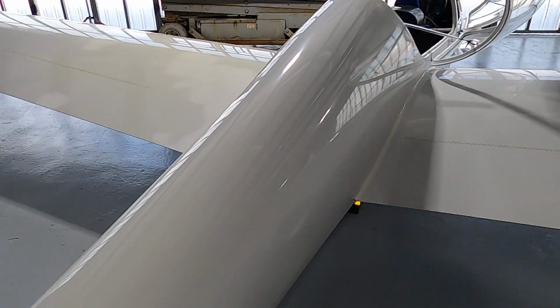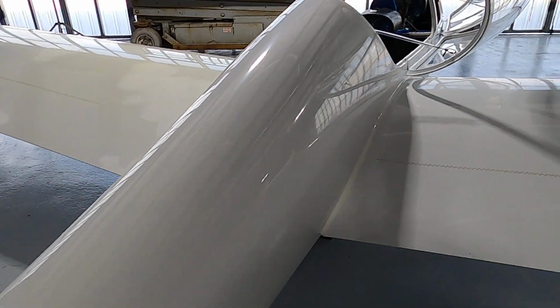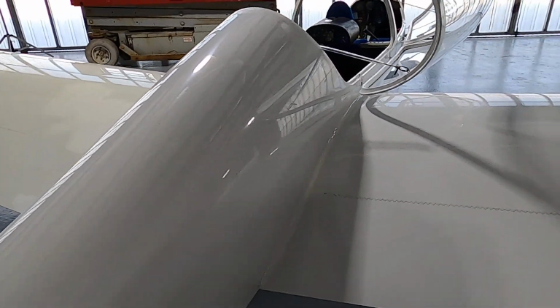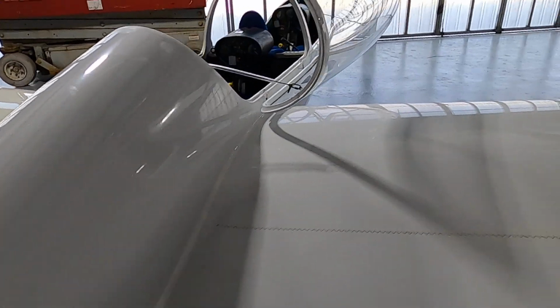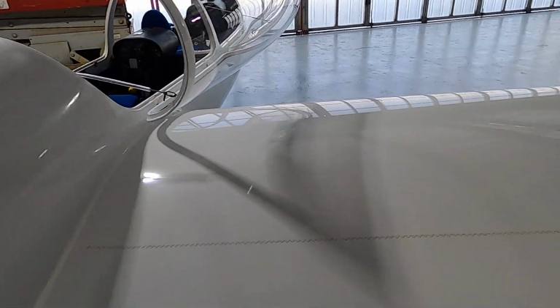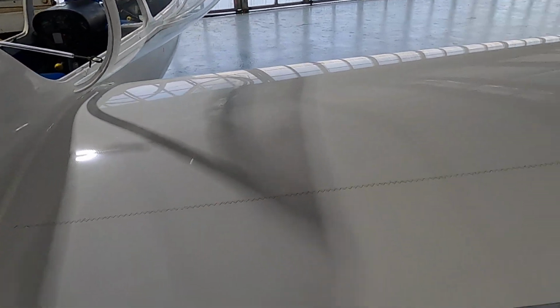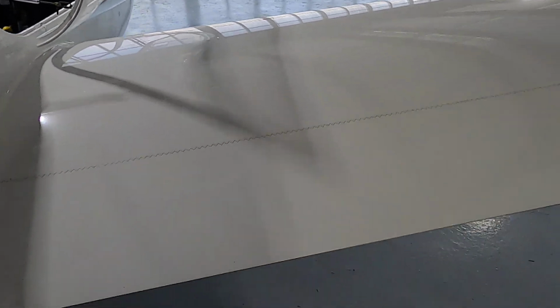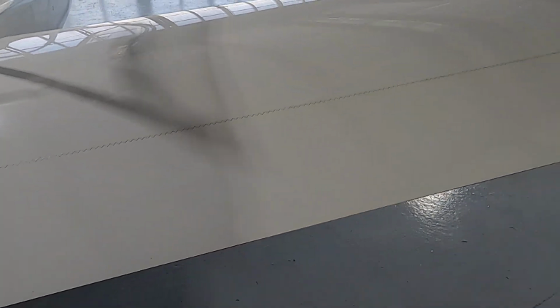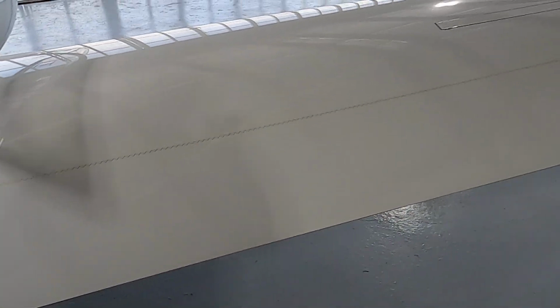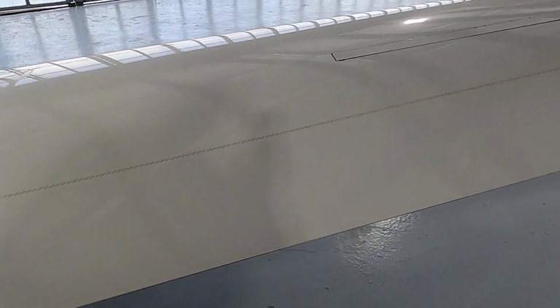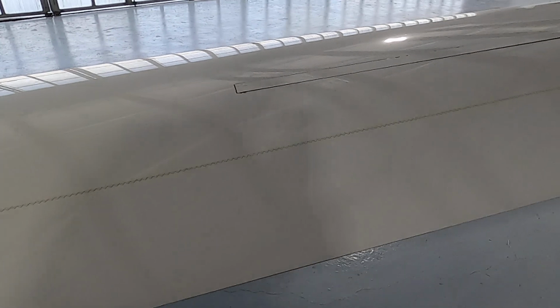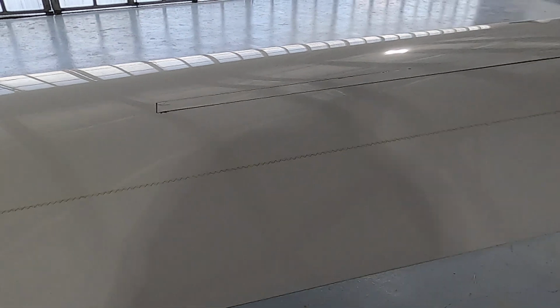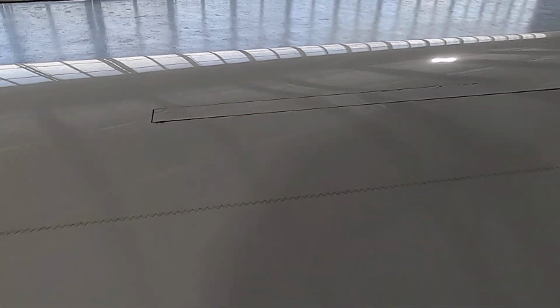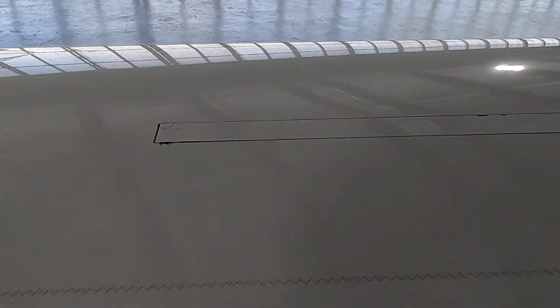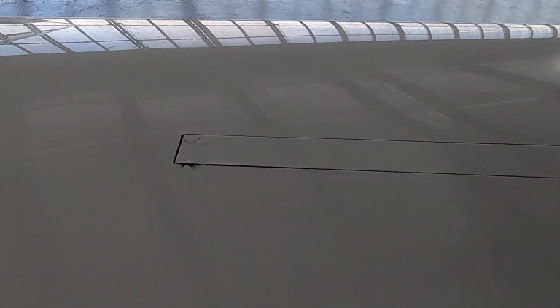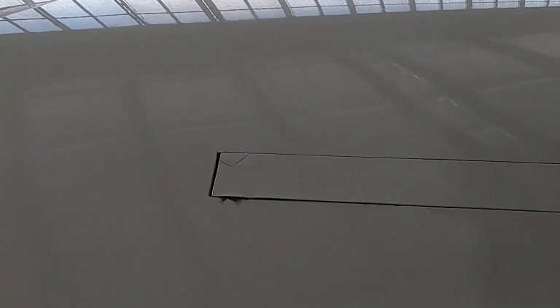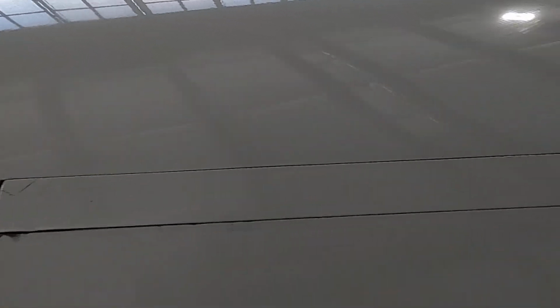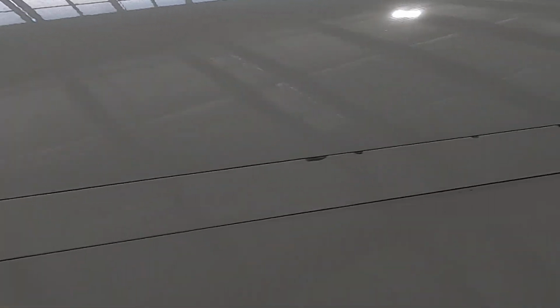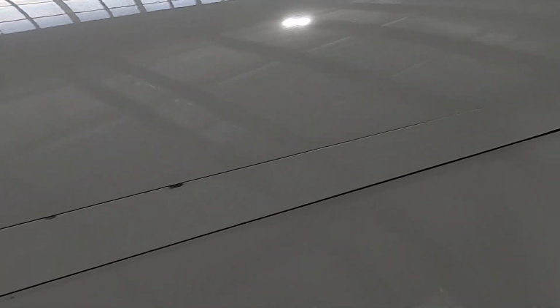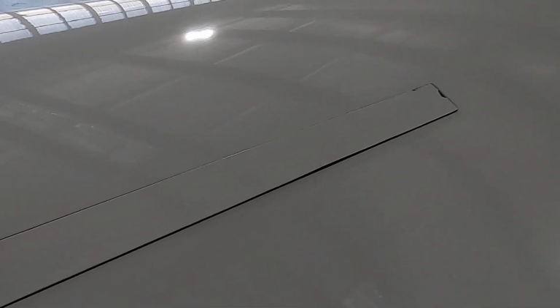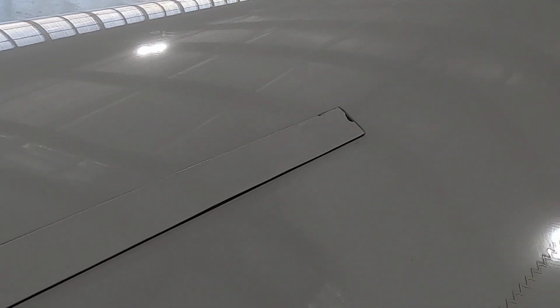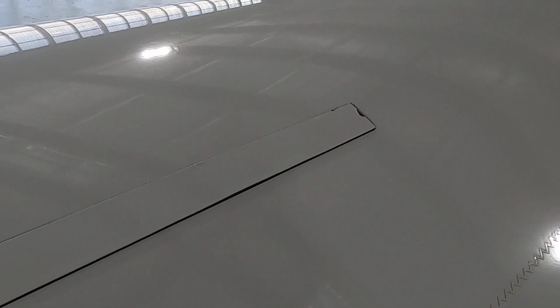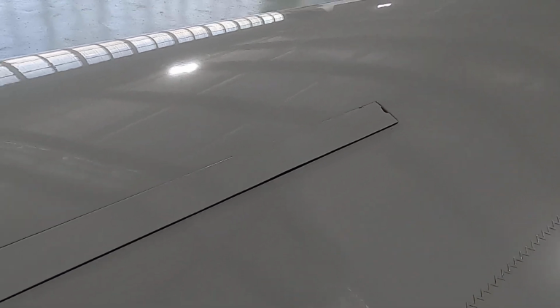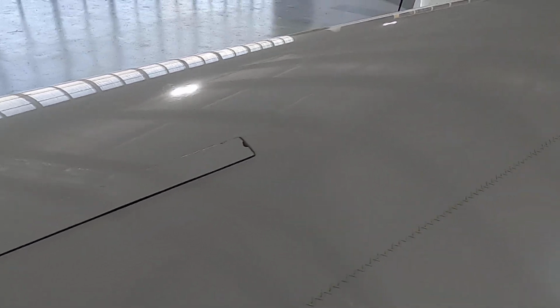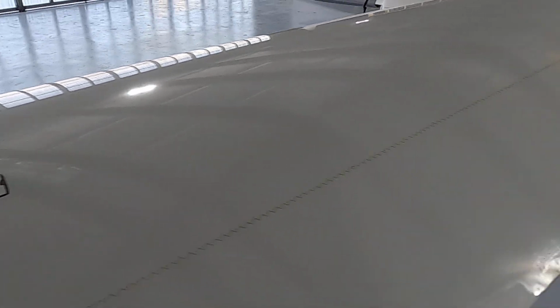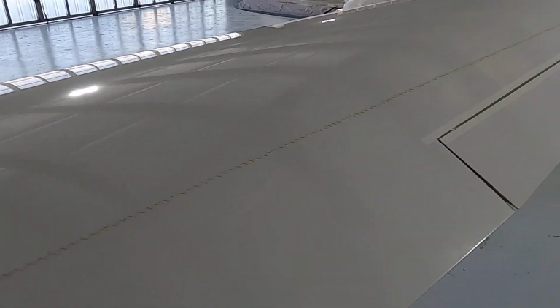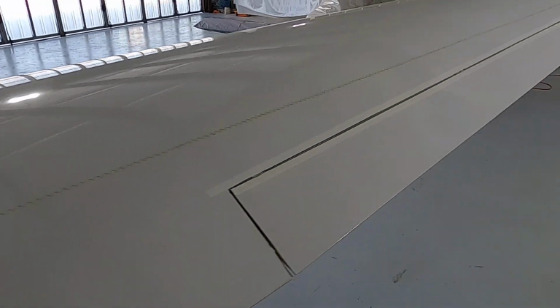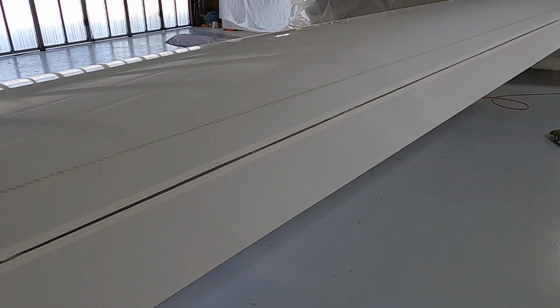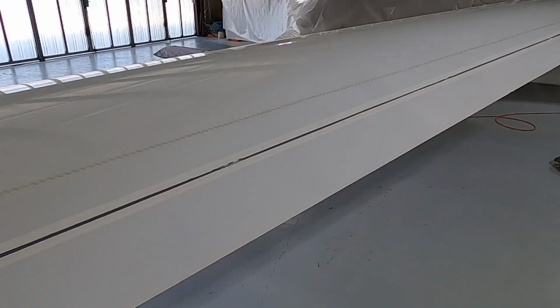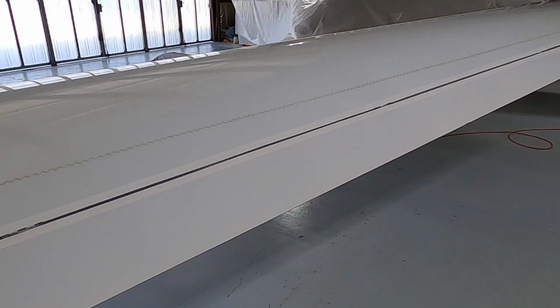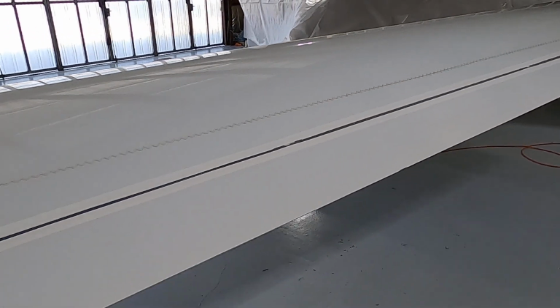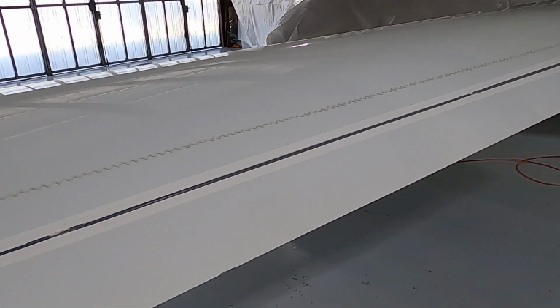Same thing on the right wing — general security, no damage, no dents and dings. You can see our spoiler panel; we'll show that come up out of the wing in a moment. Now we're going to check the right aileron.